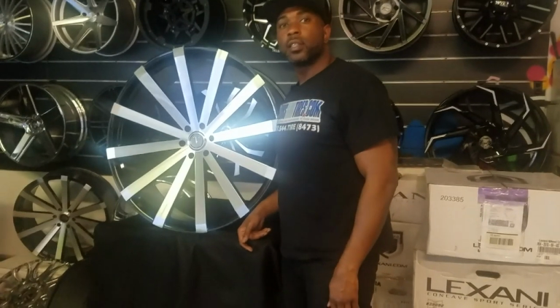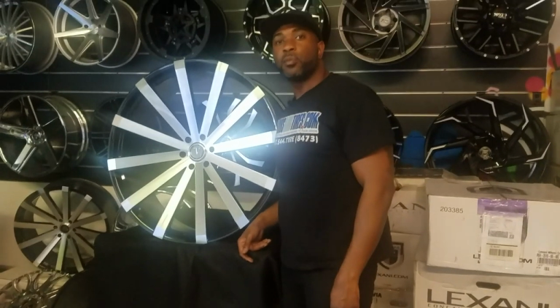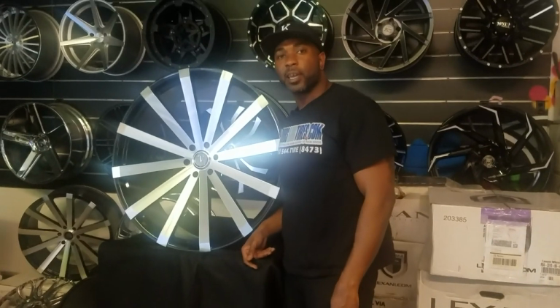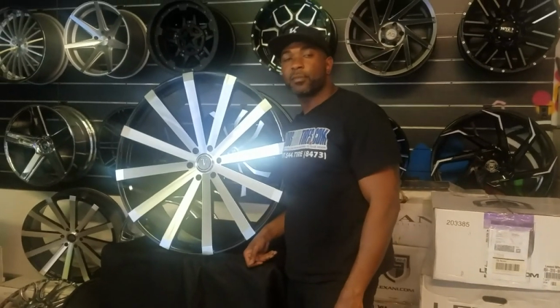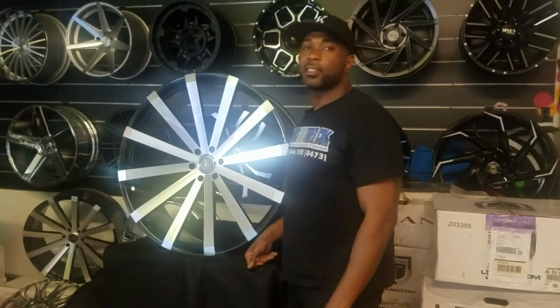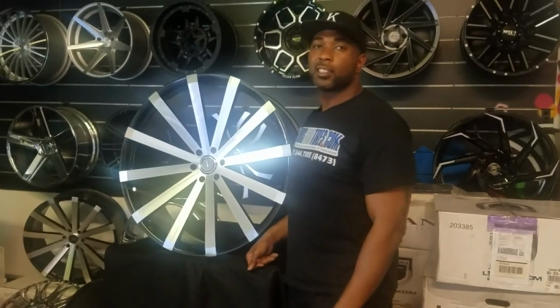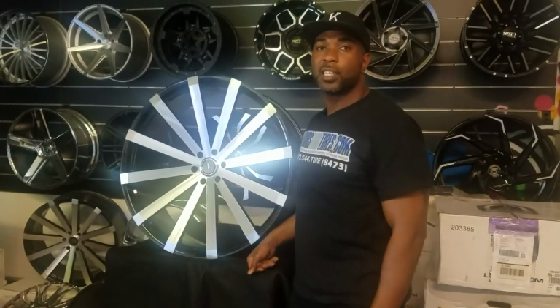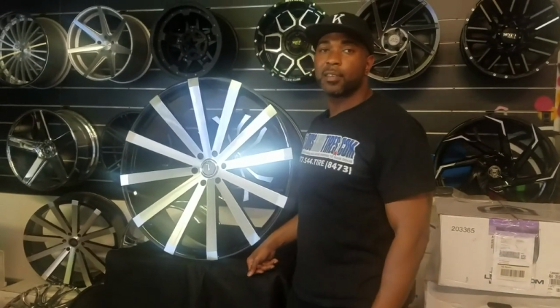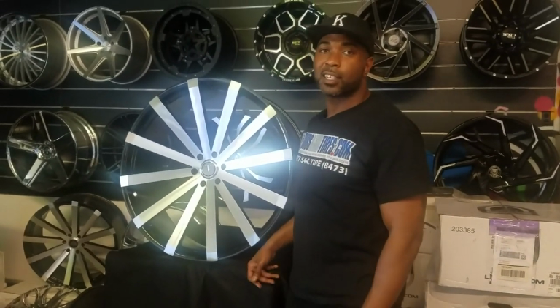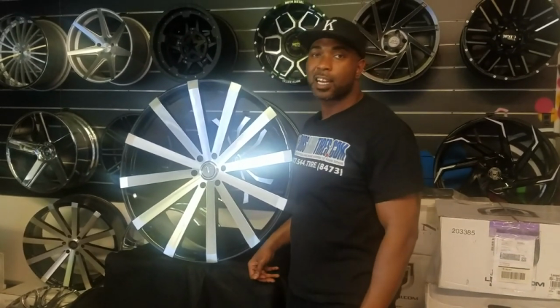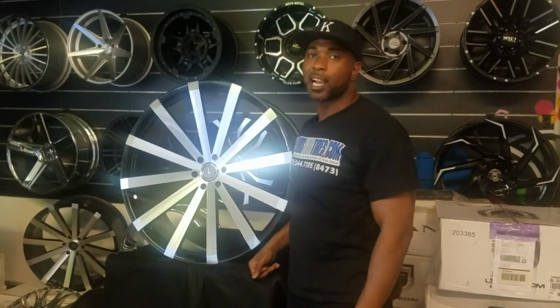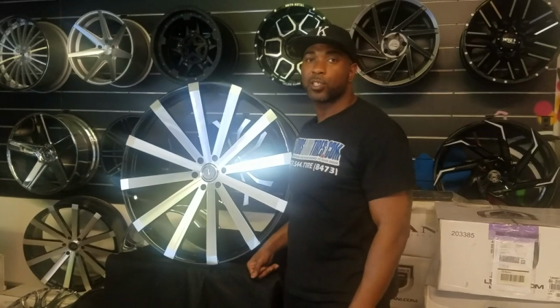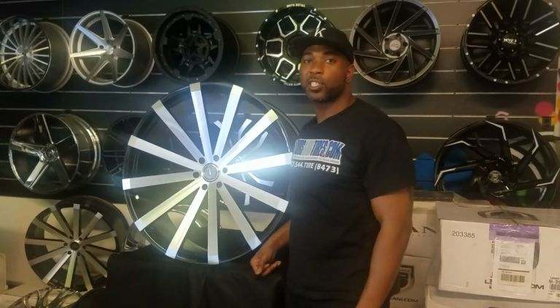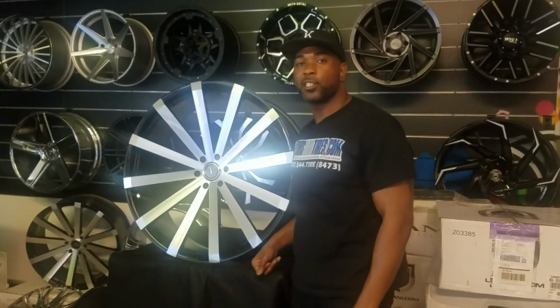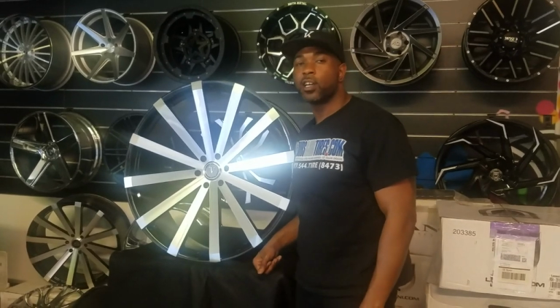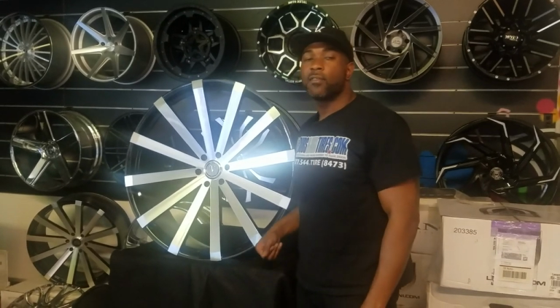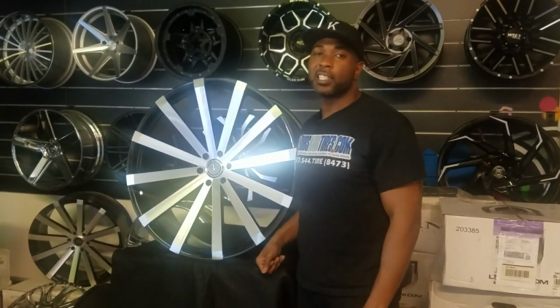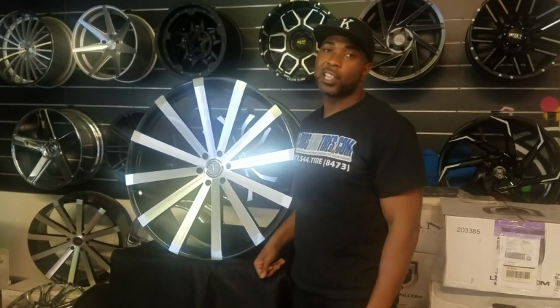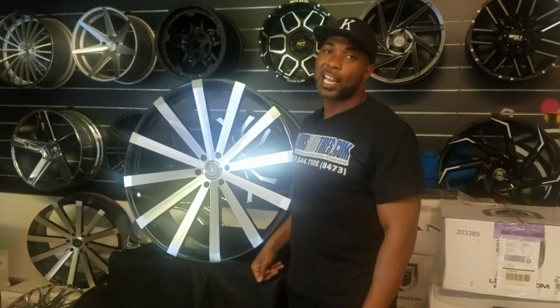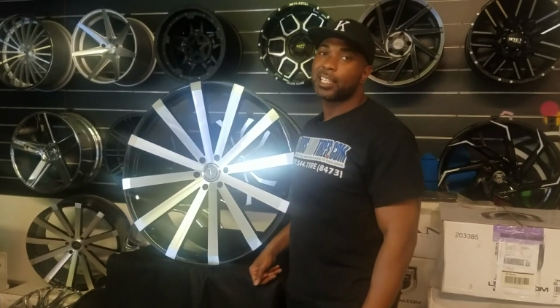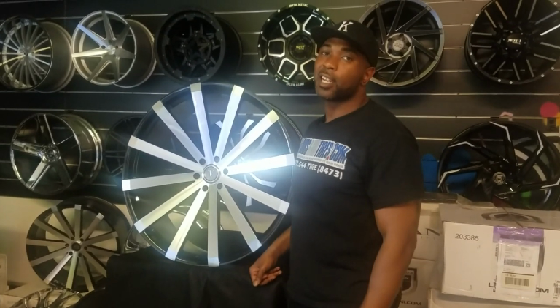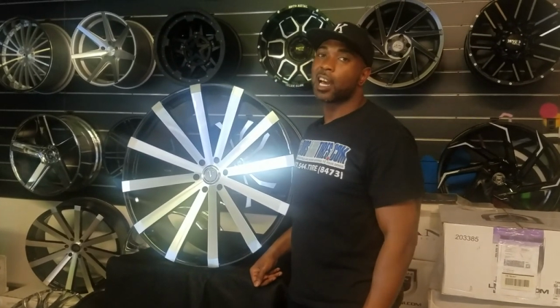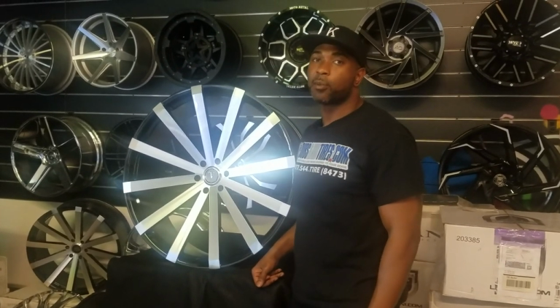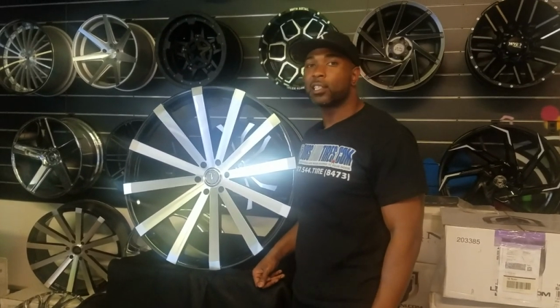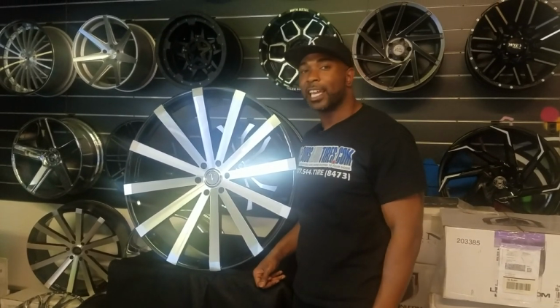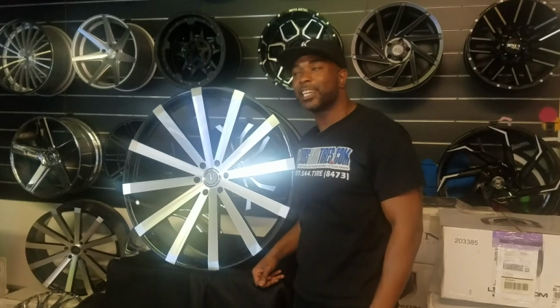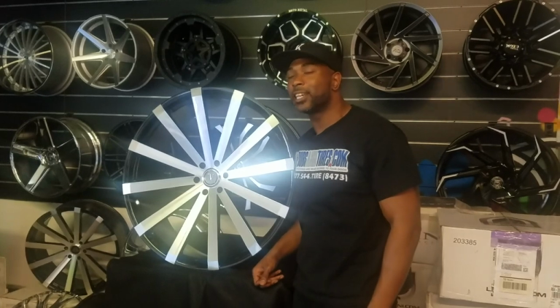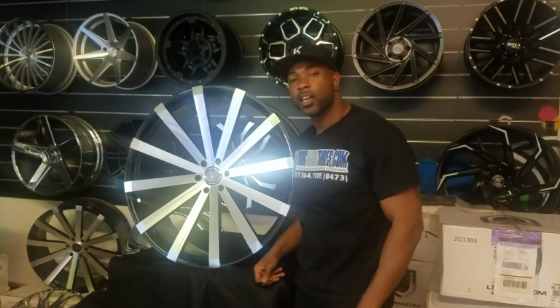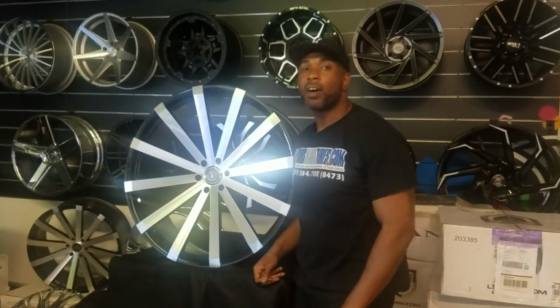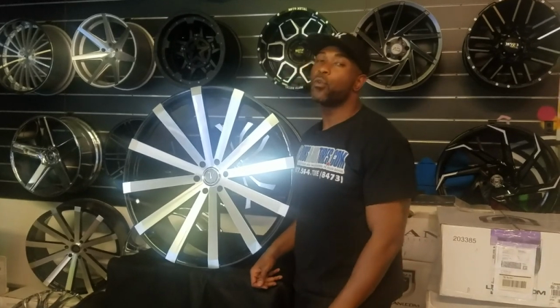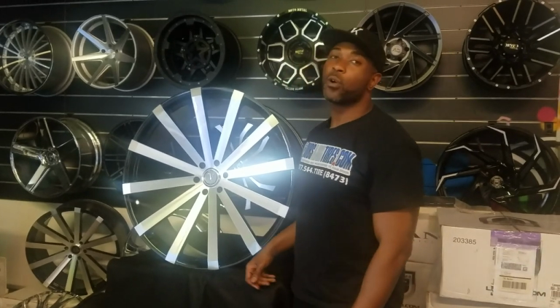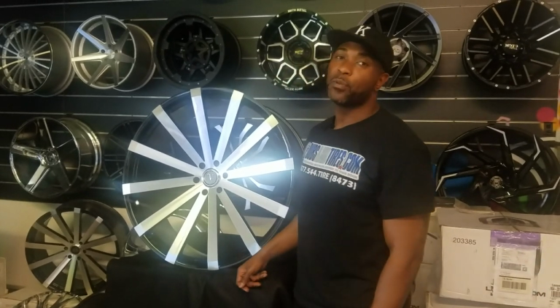This is your boy KB from Doves and Tires TV at dovesandtires.com. Tires, wheels, and more — ships here you go. Find us online at dovesandtires.com or call us at 877-544-8473.